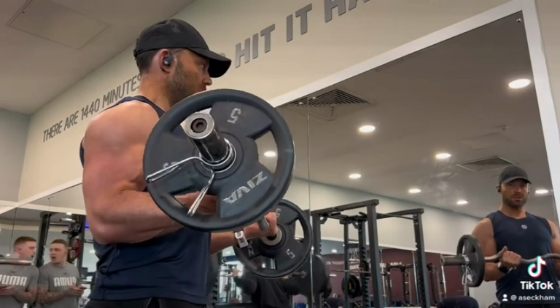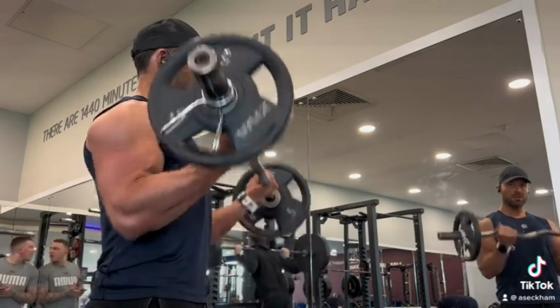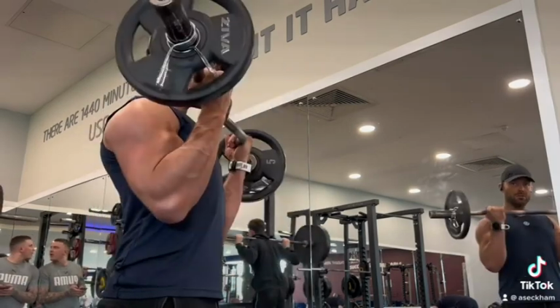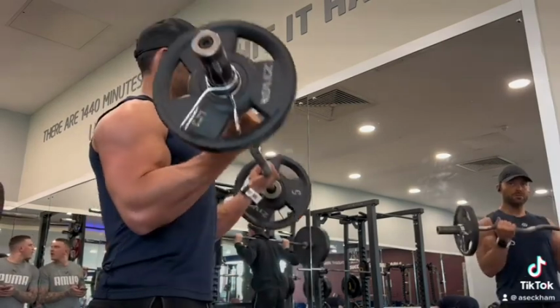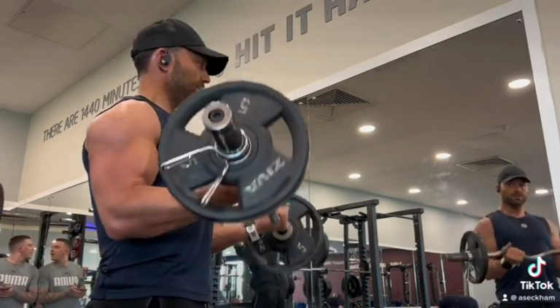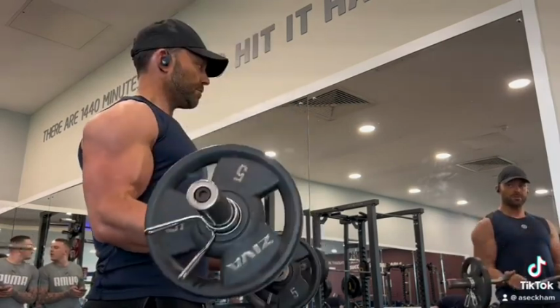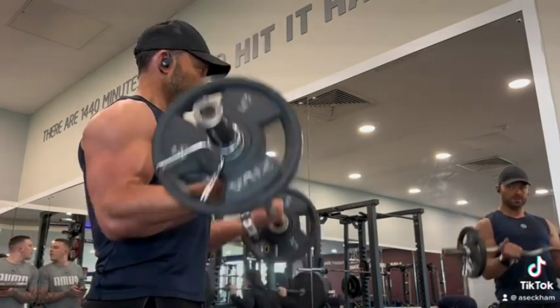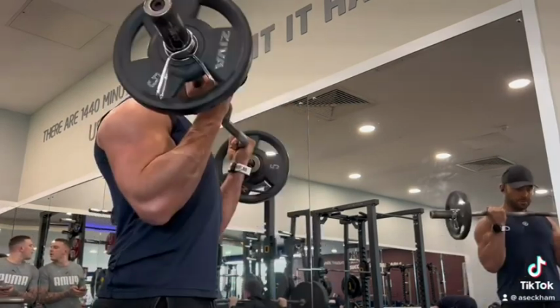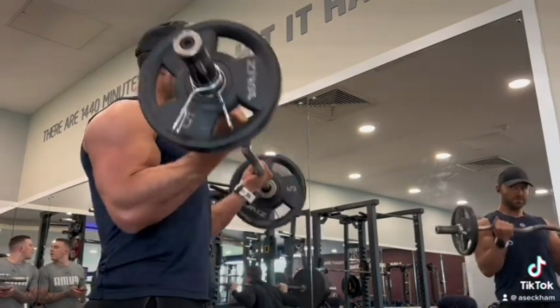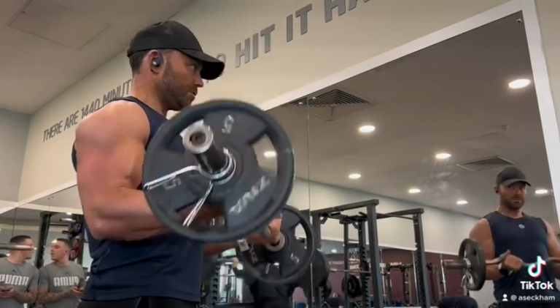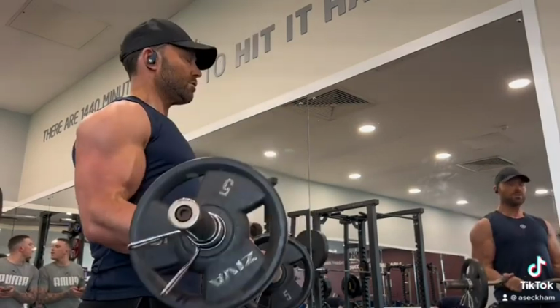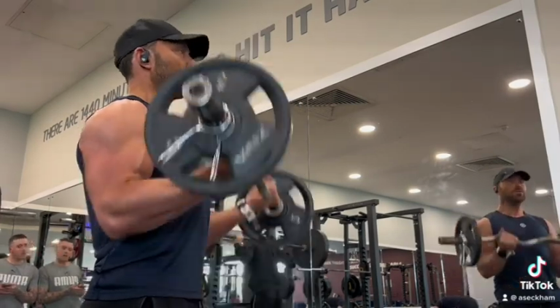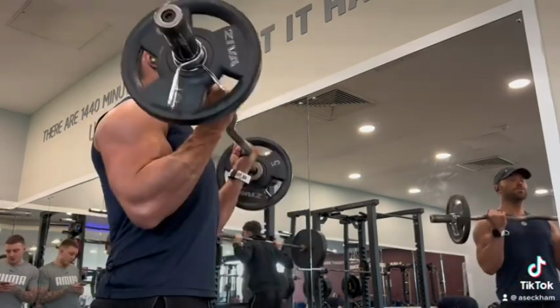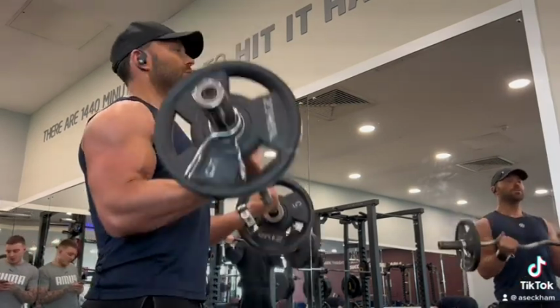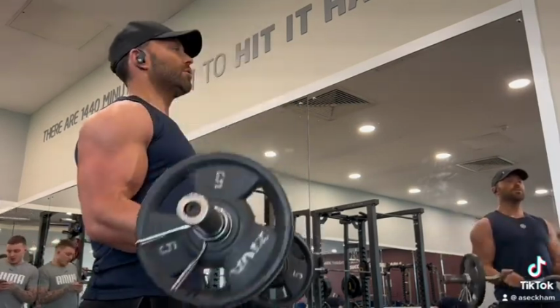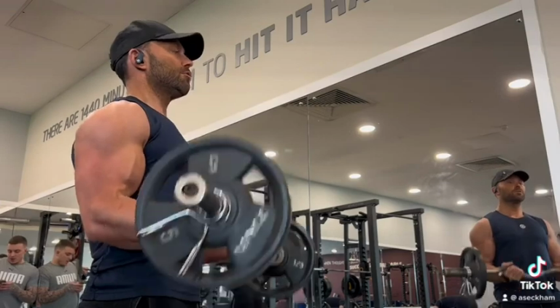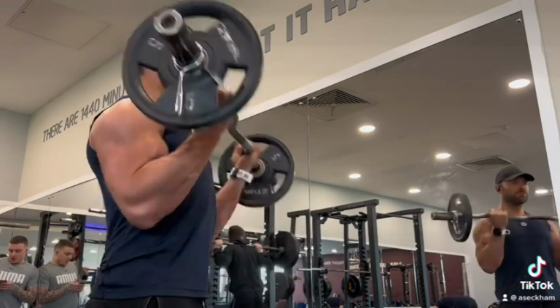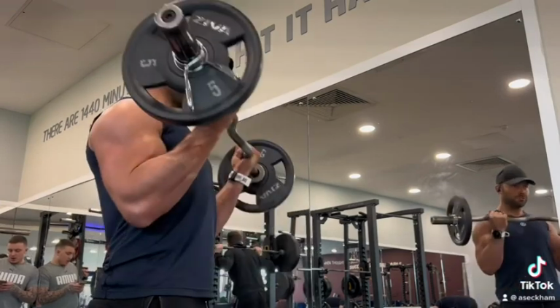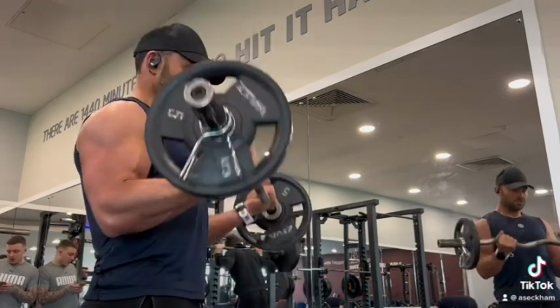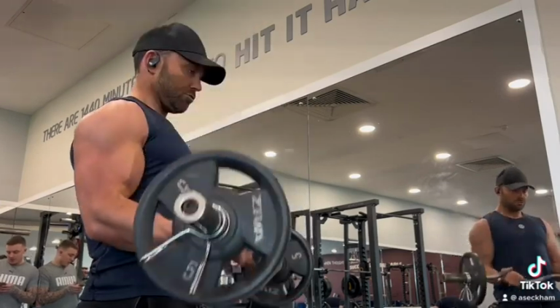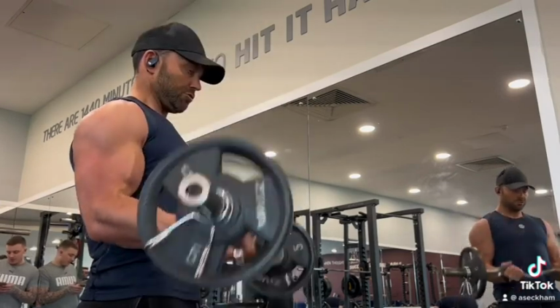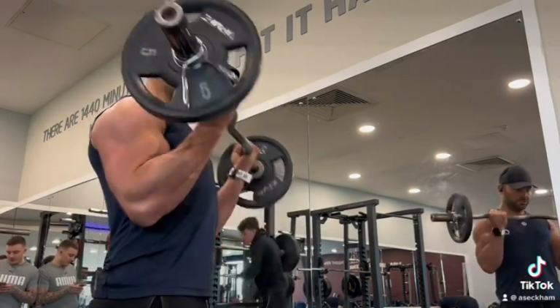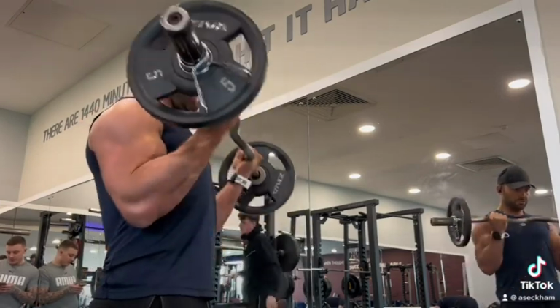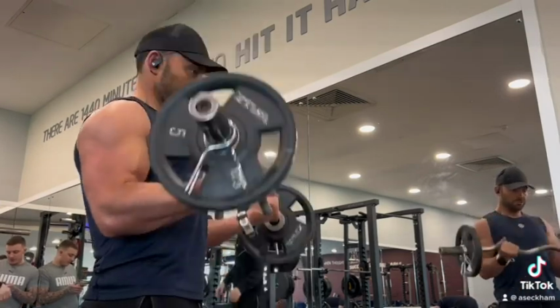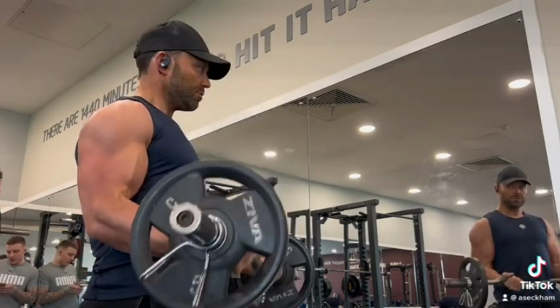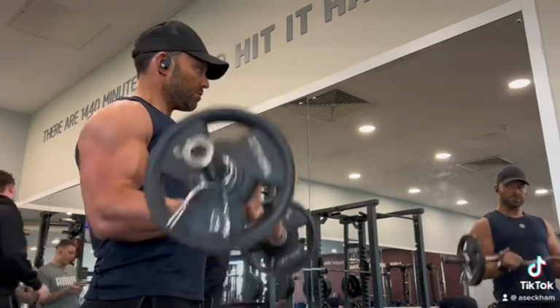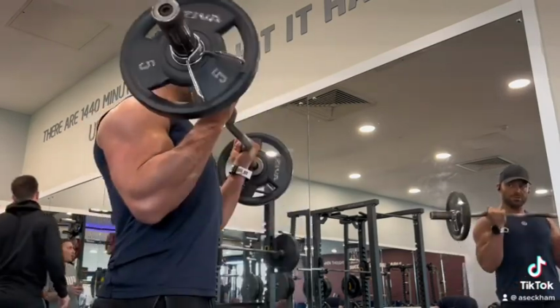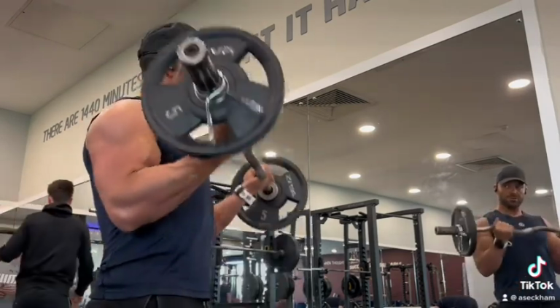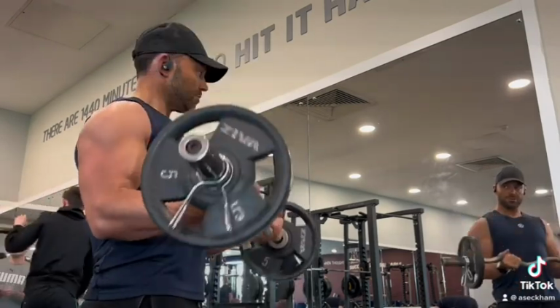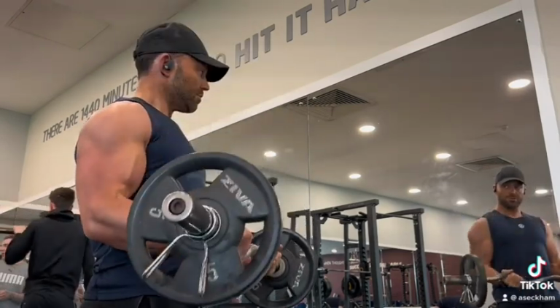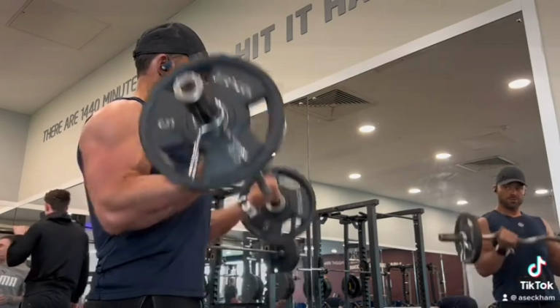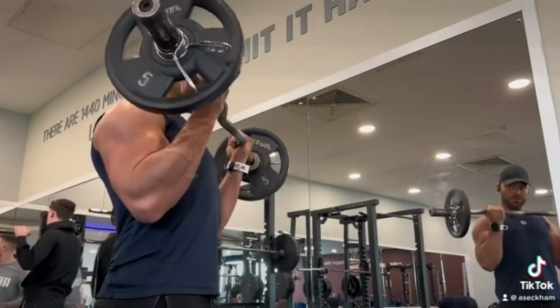Hold, and then we go top half now — 7. Count those out. Squeezing at the top again. Controlling on the way down. I always look to control my way down.